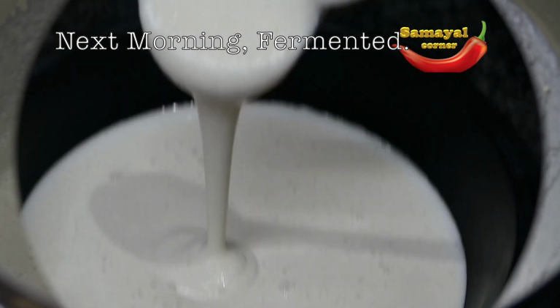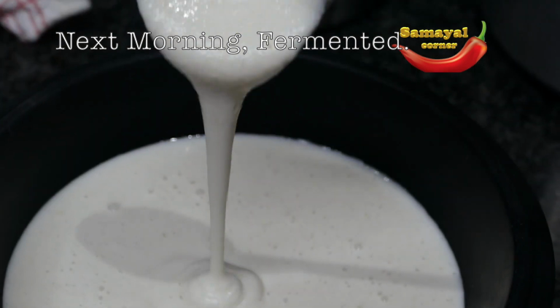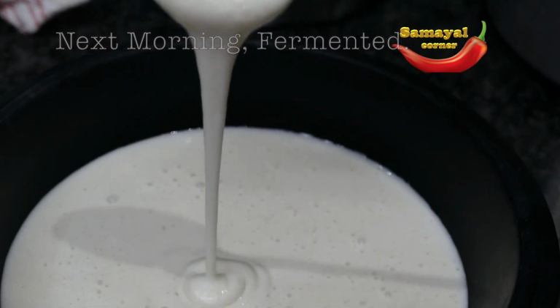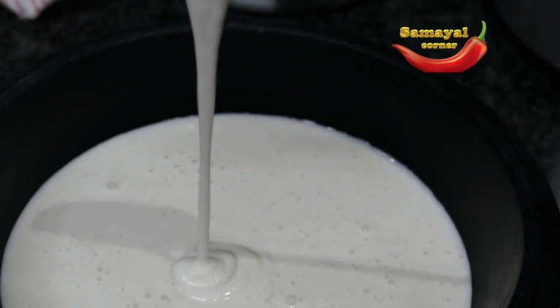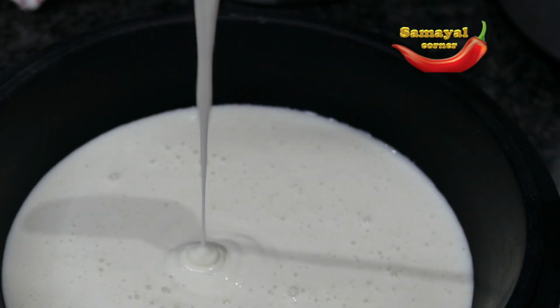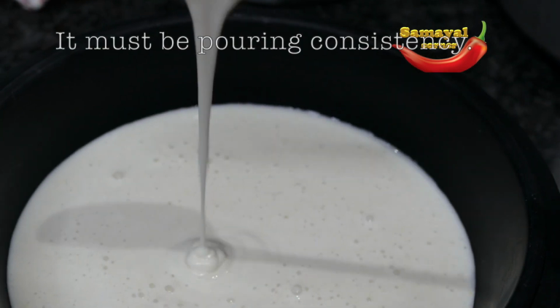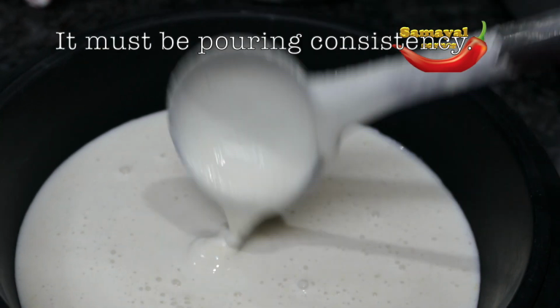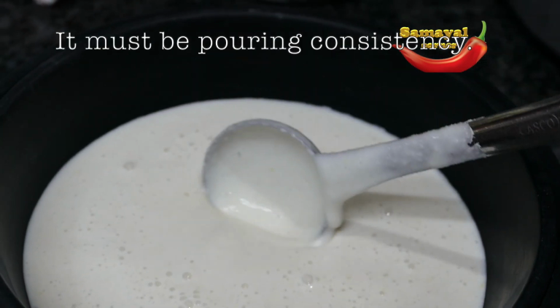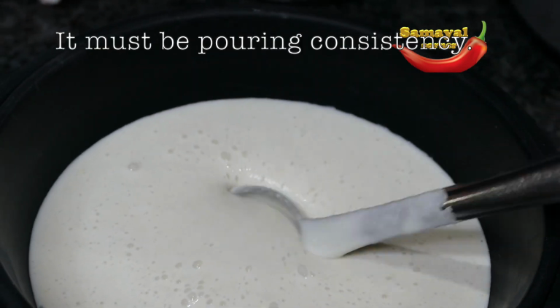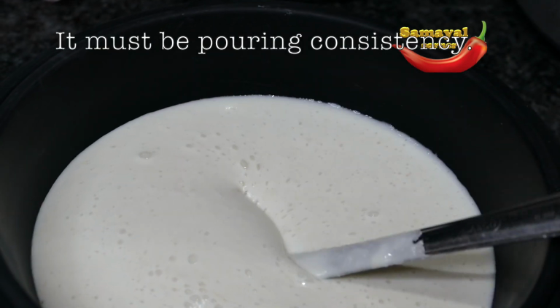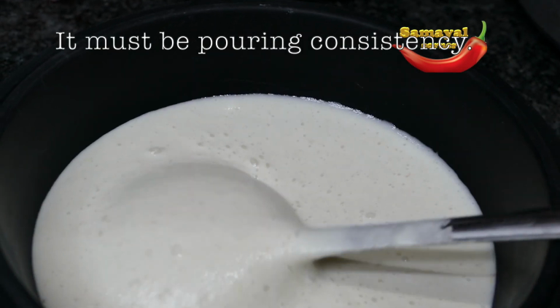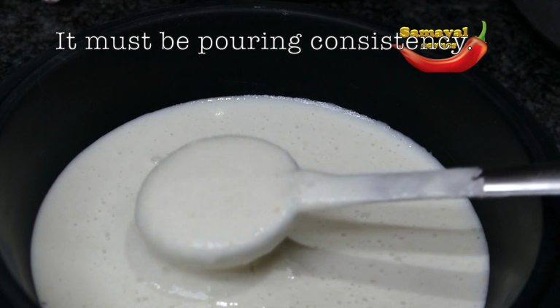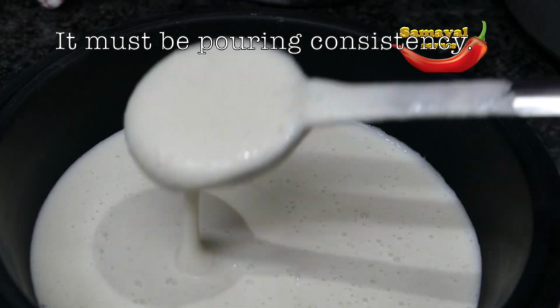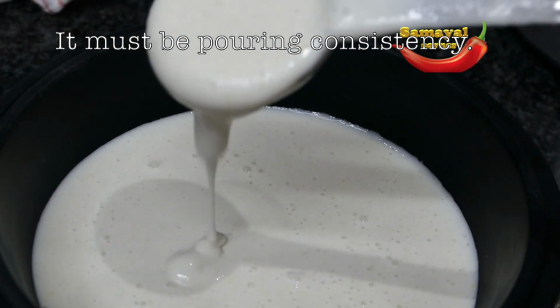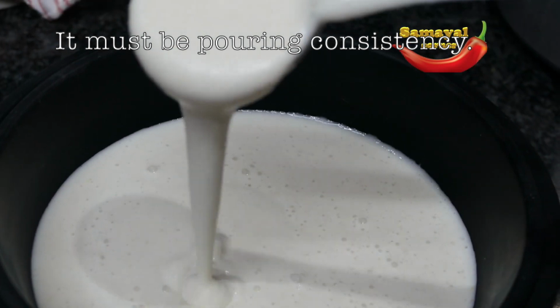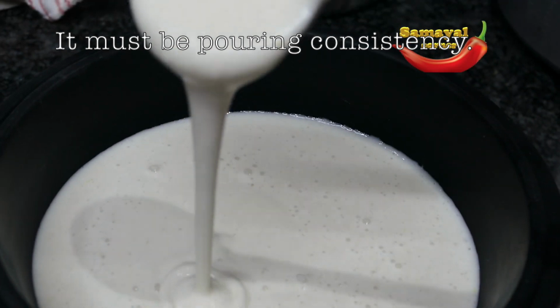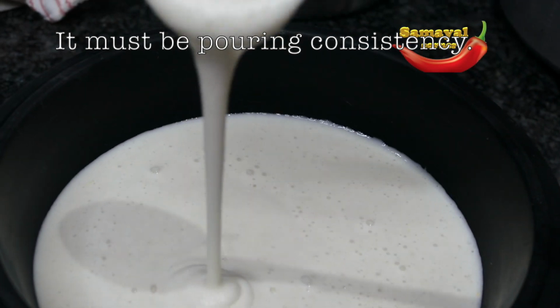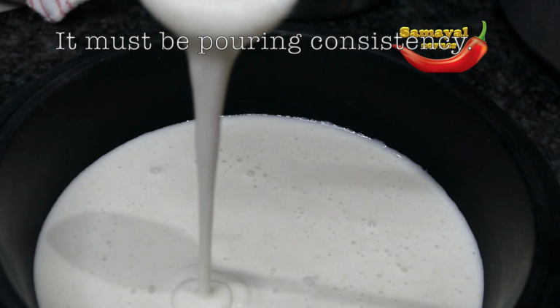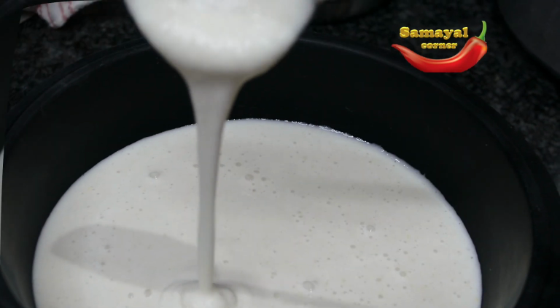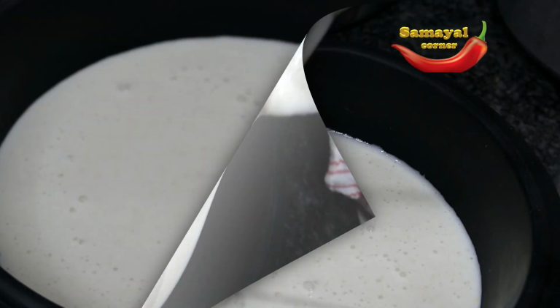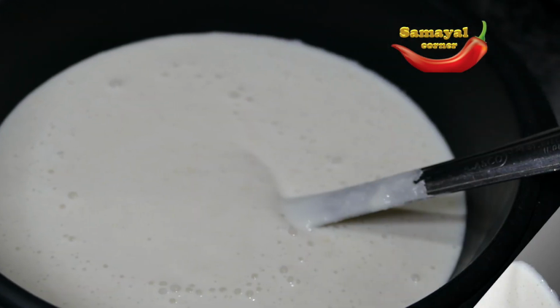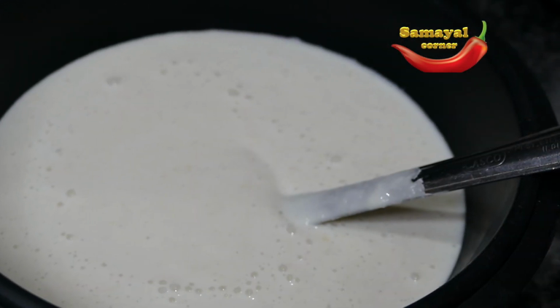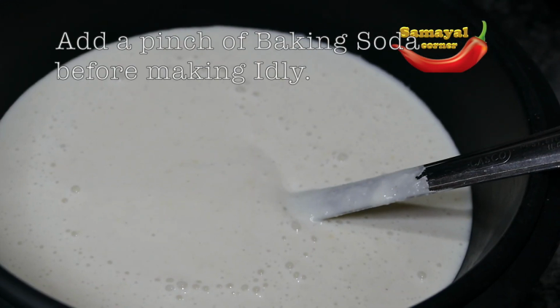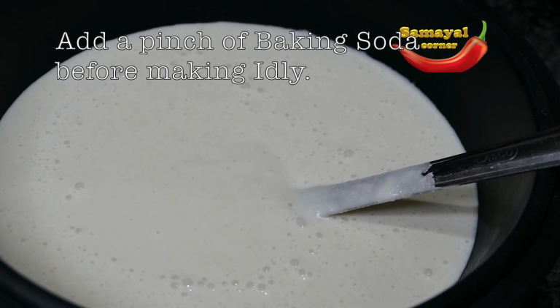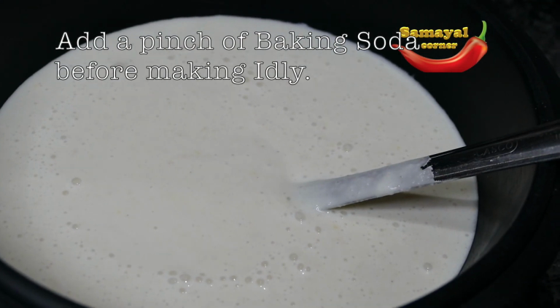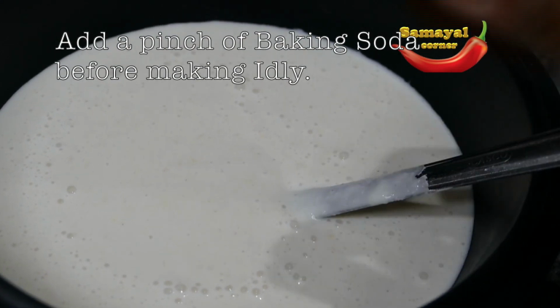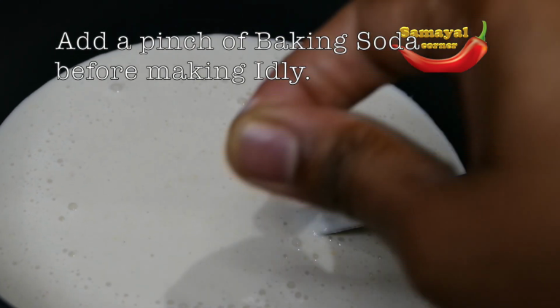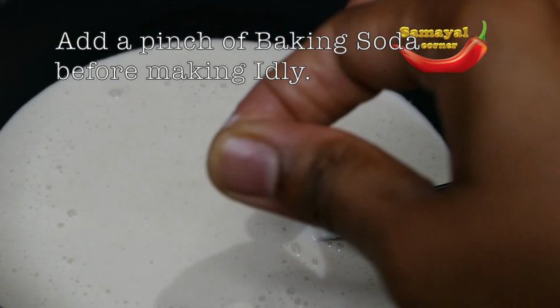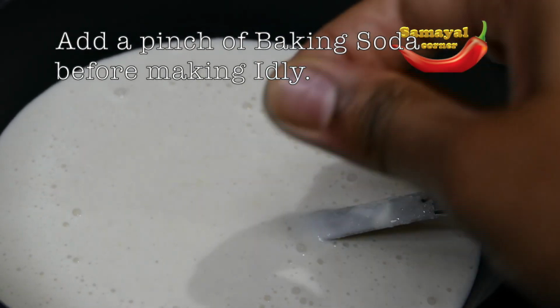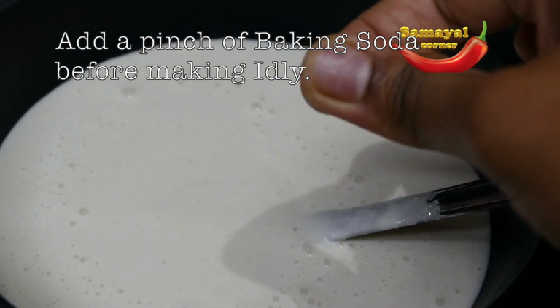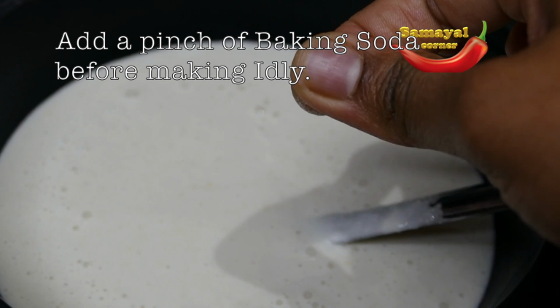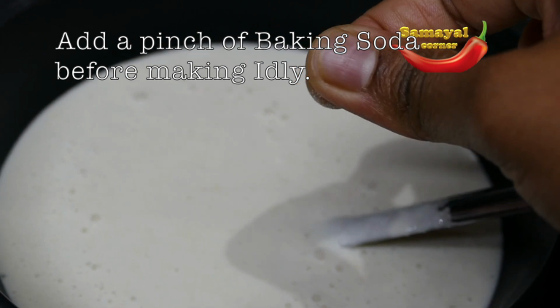The batter has to be very thick. I will add more salt. Then, I will add a pinch of soda.